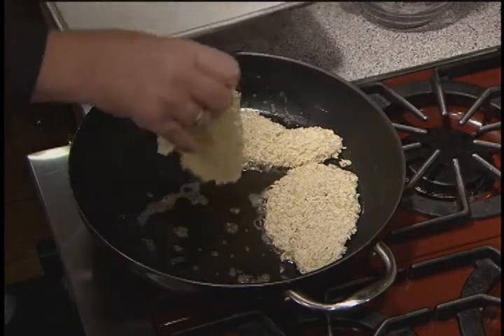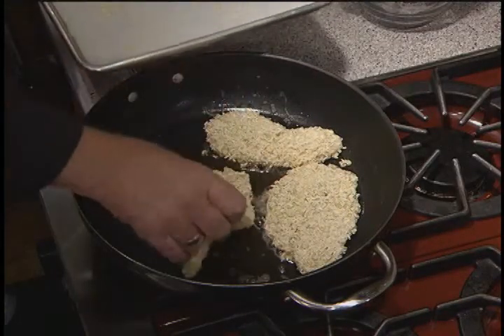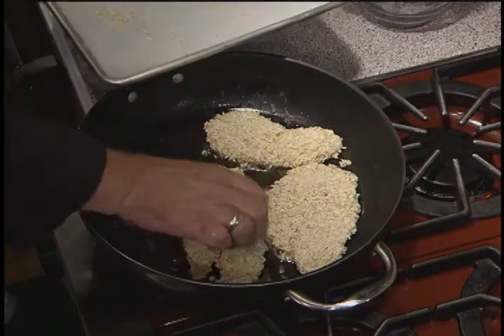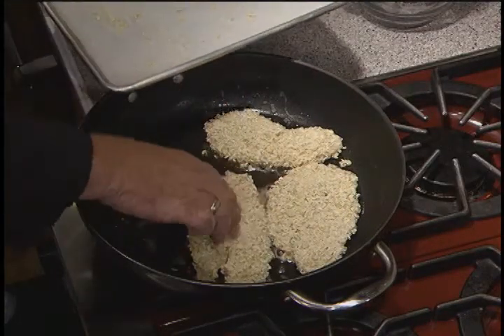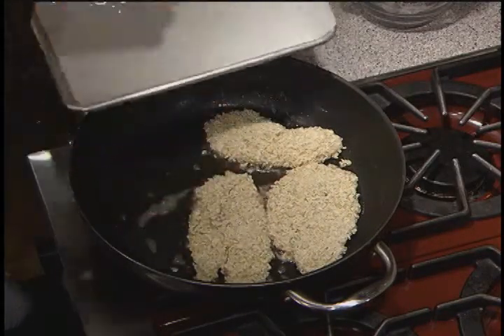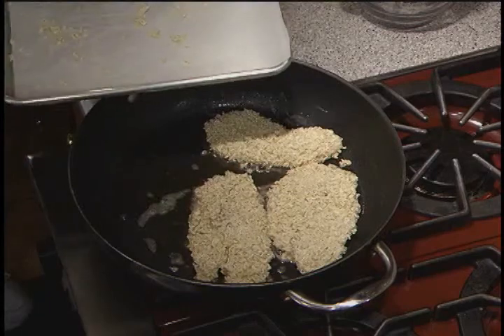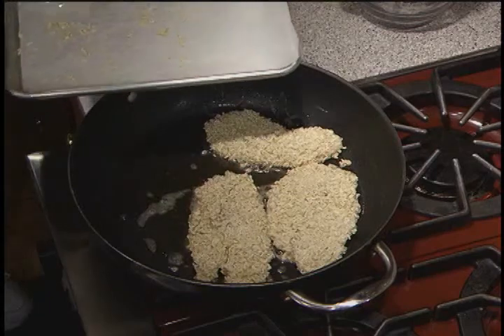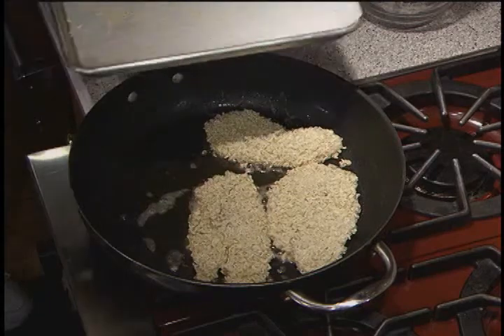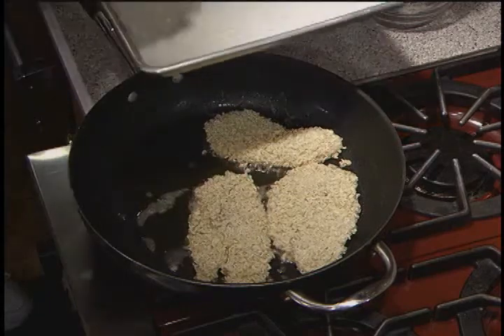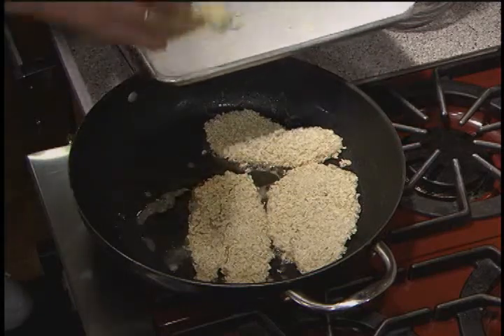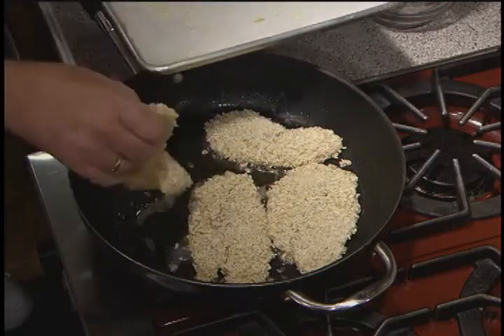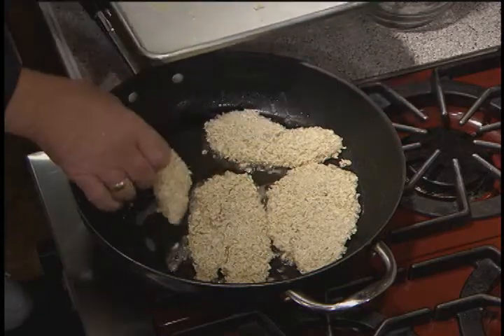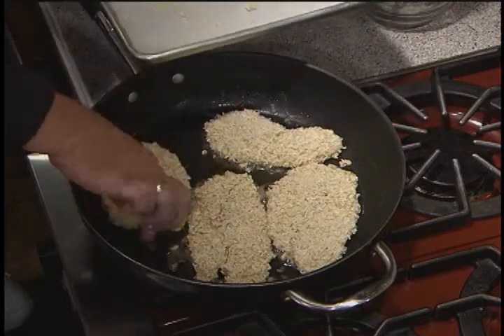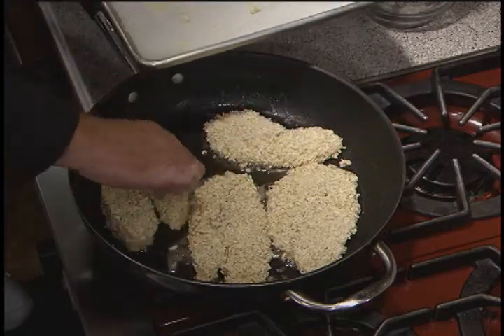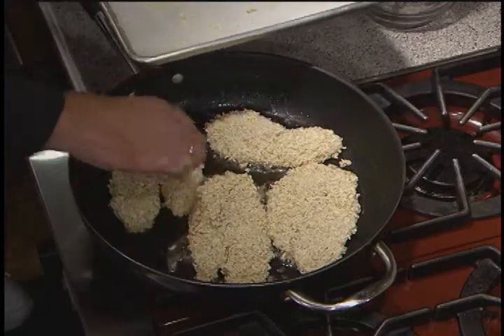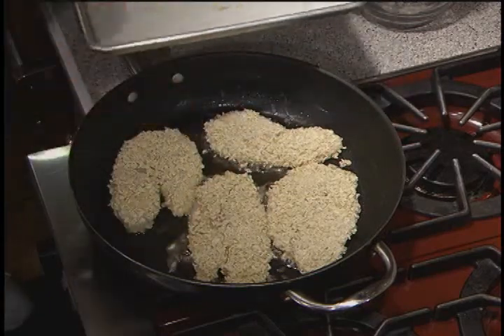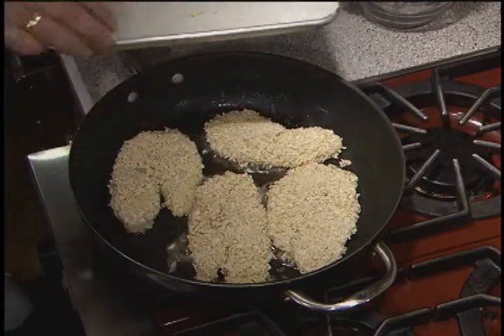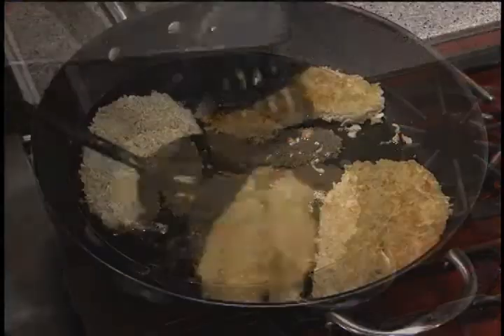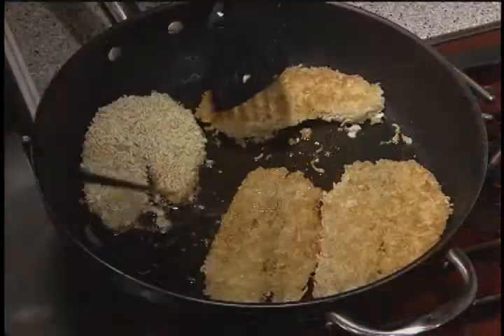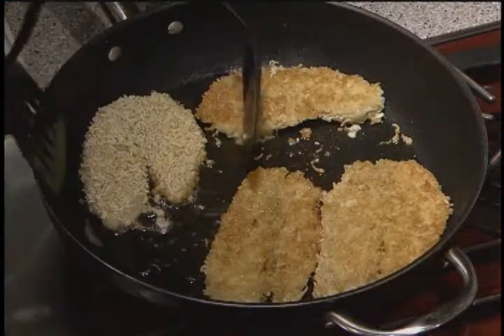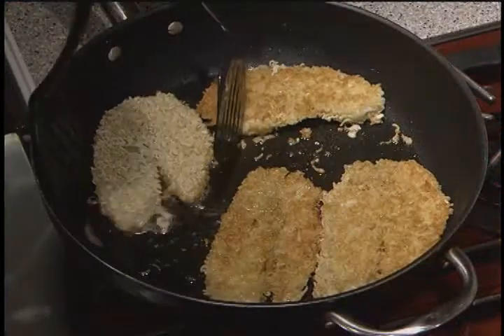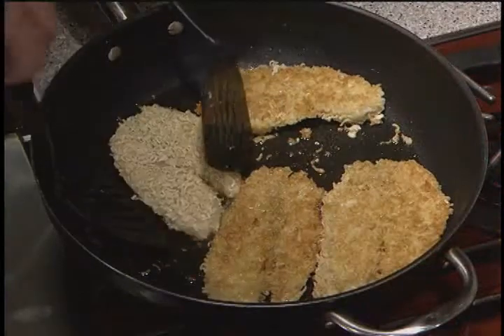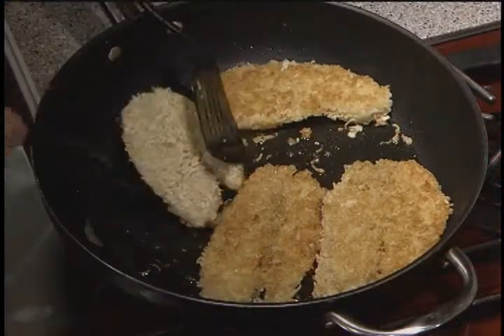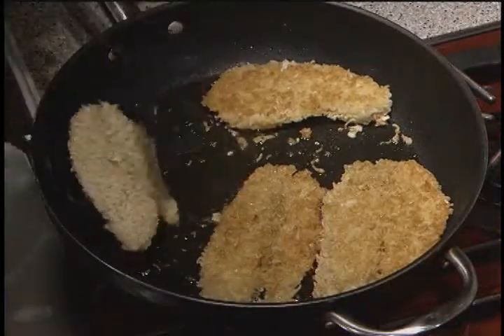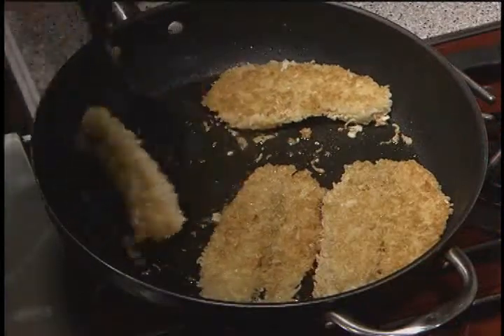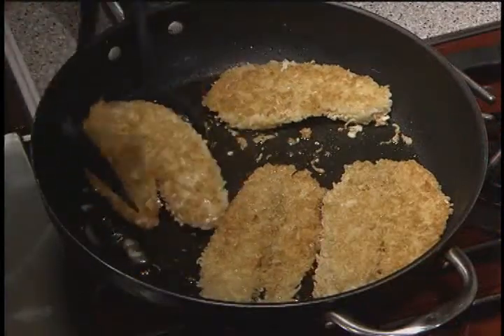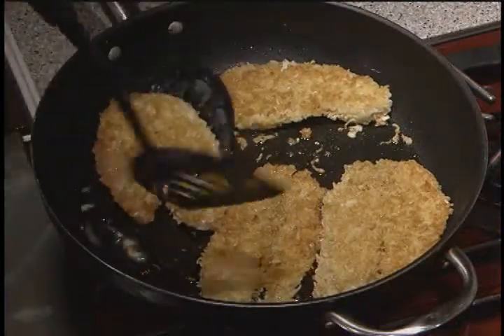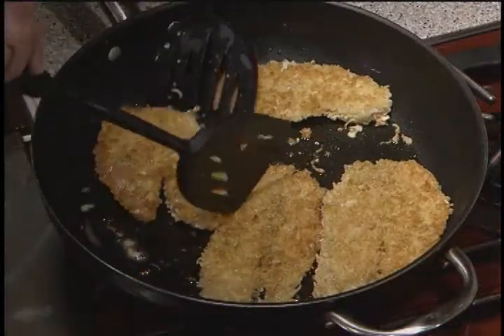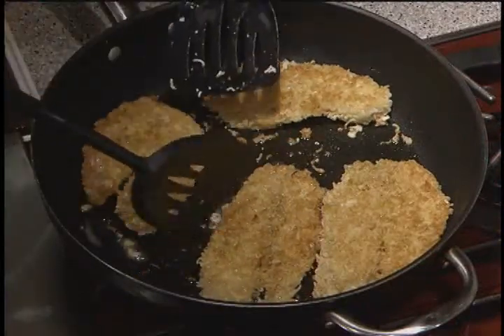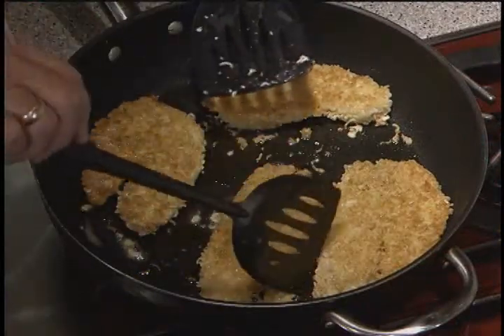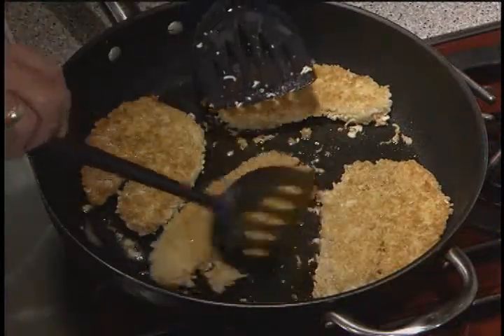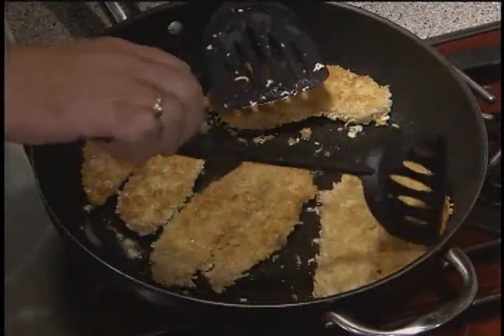We'll be back in just a couple of minutes. We're going to sauté these for about three, three and a half, four minutes on each side, or until they get a light golden brown. We'll be back in a second with some really wonderful side dishes.